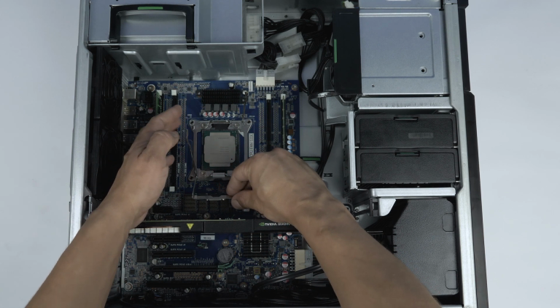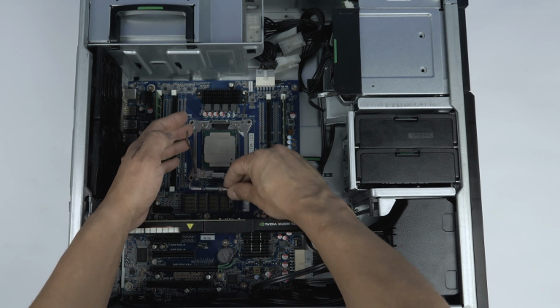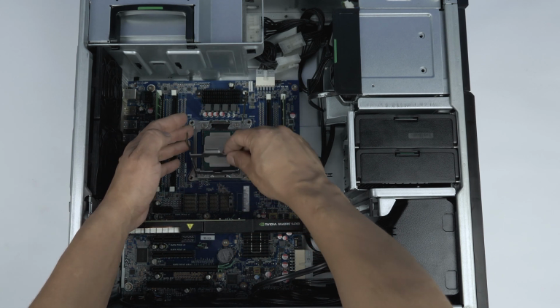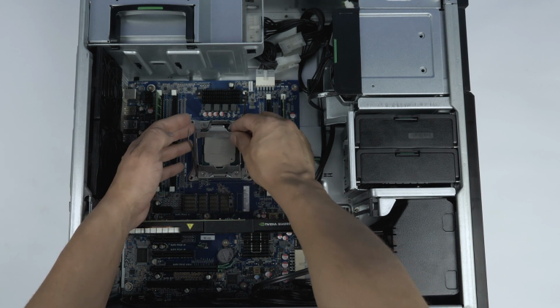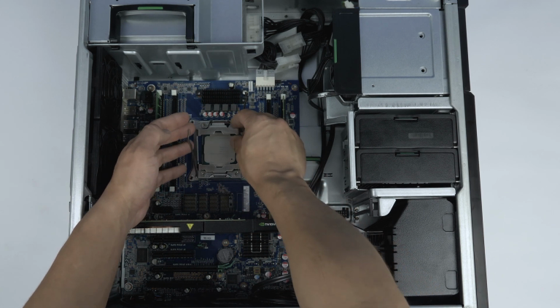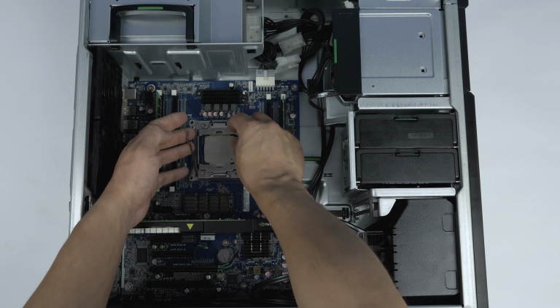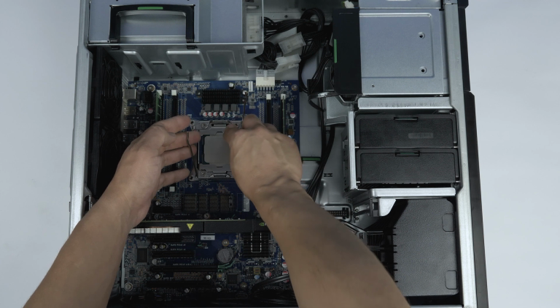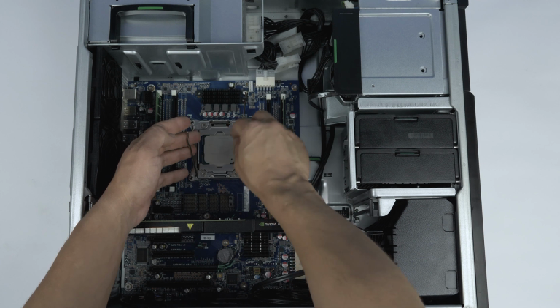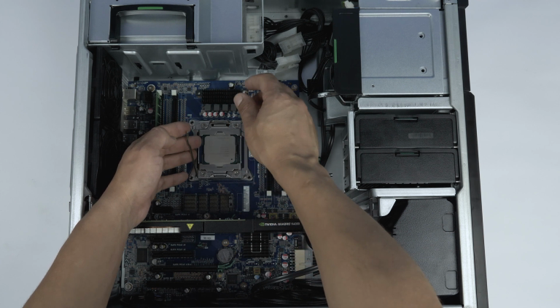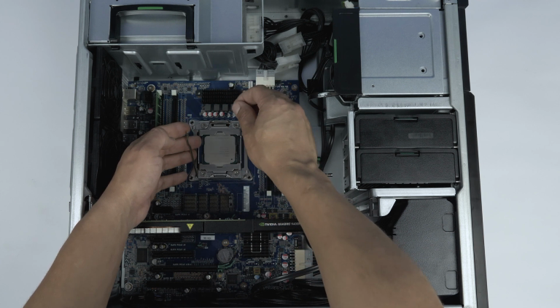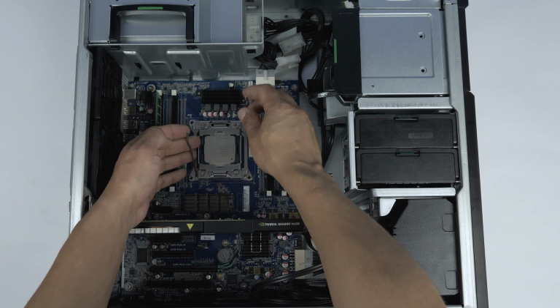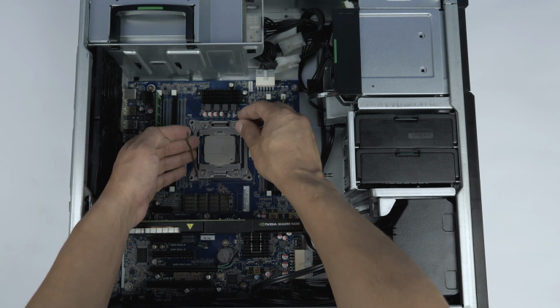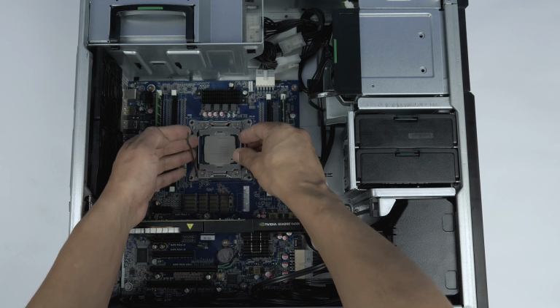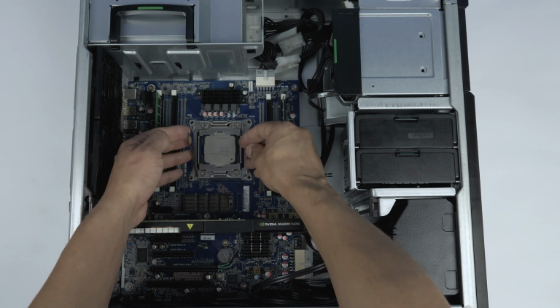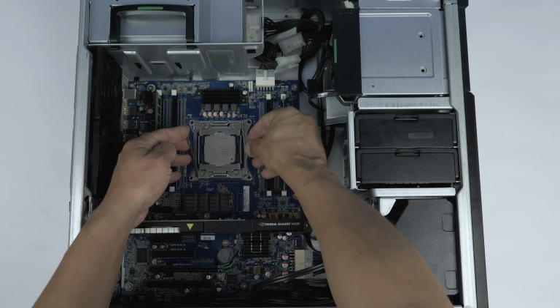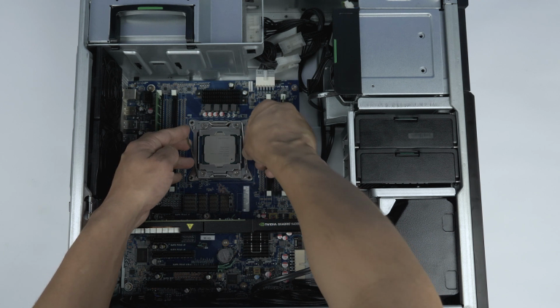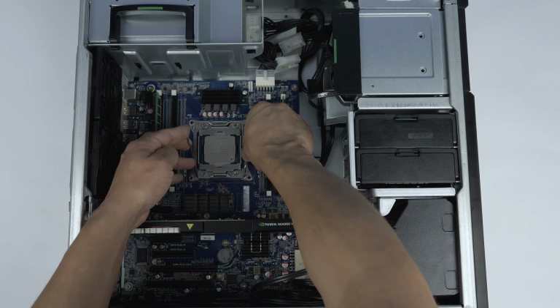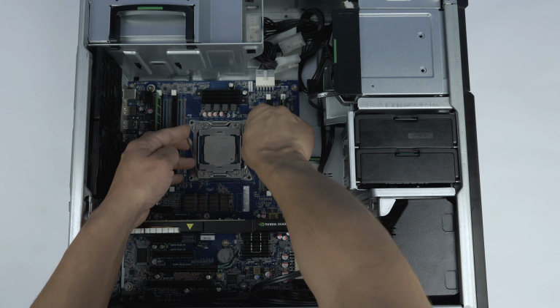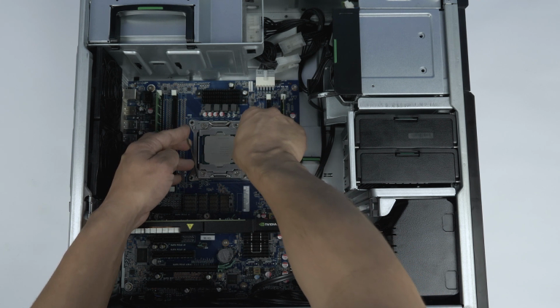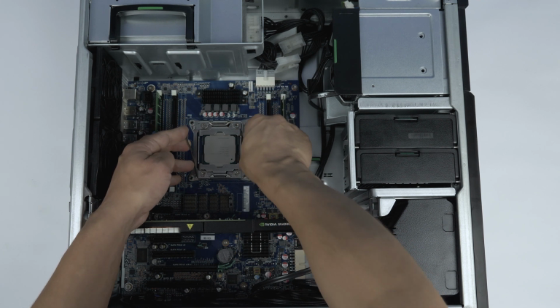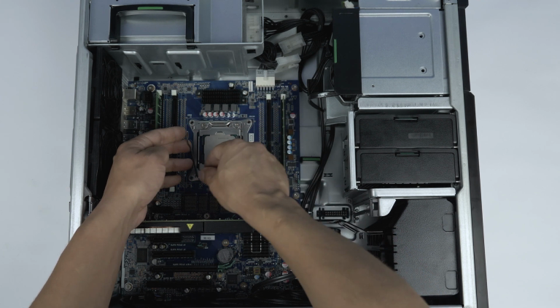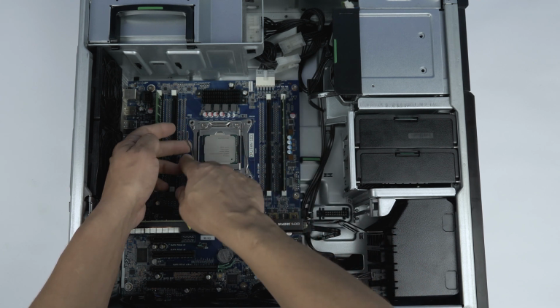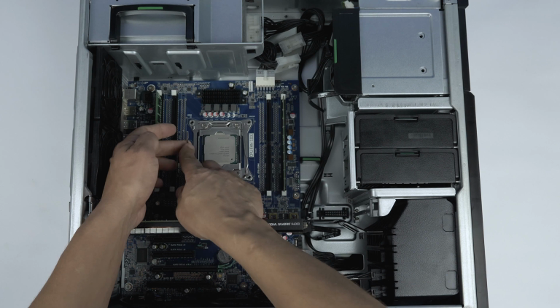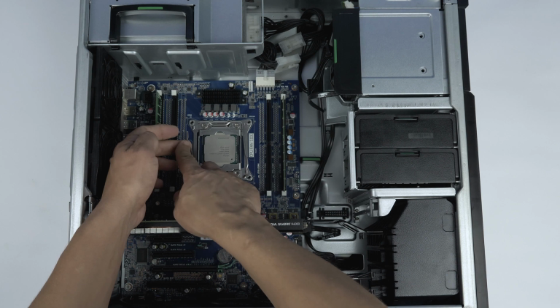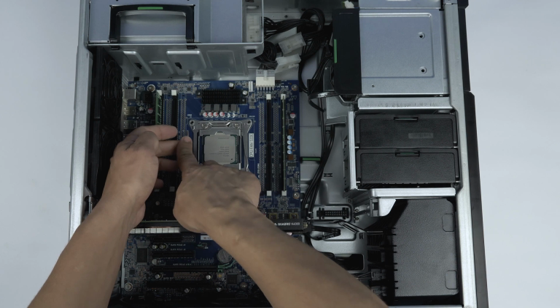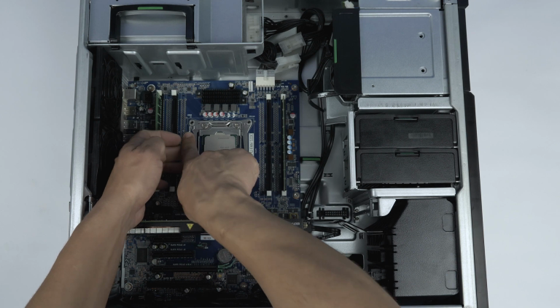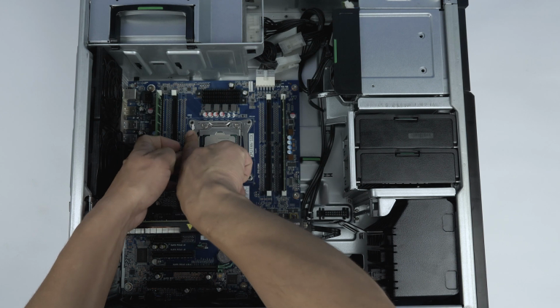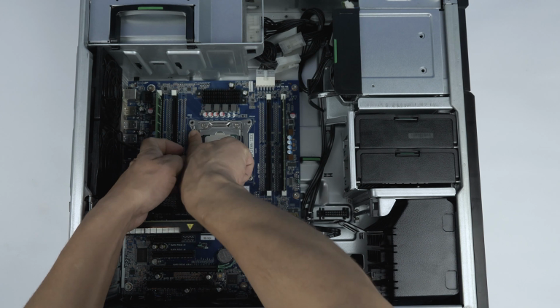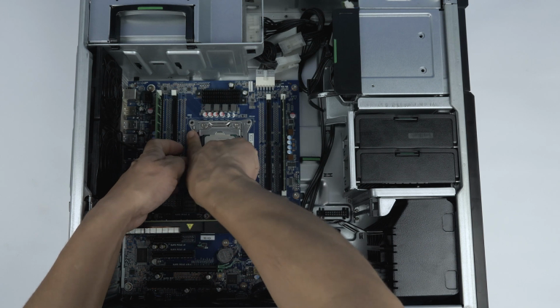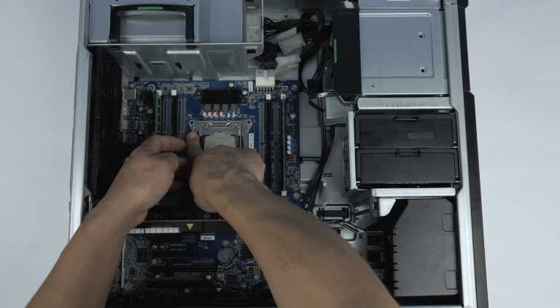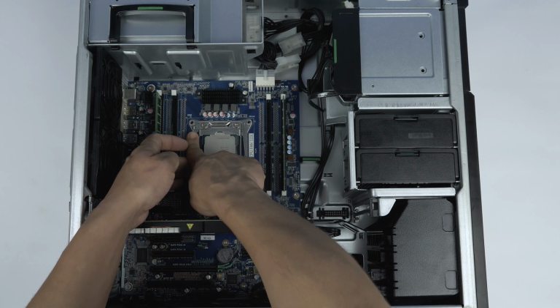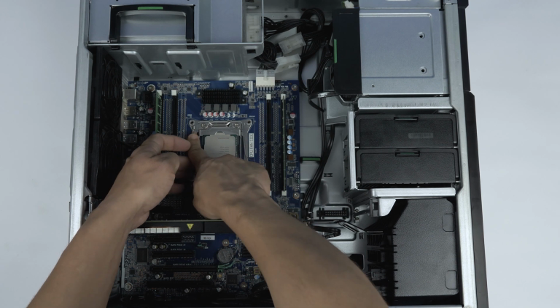Gently place the processor inside the socket and ensure proper alignment and snug fit. Close the processor cover and replace the retention pins to lock the processor in place.